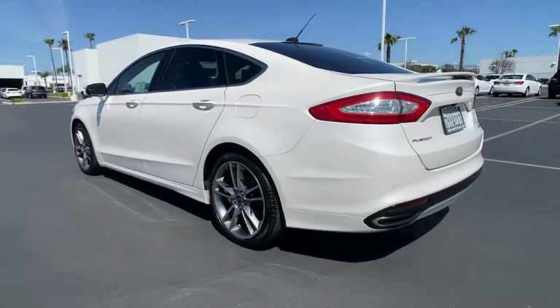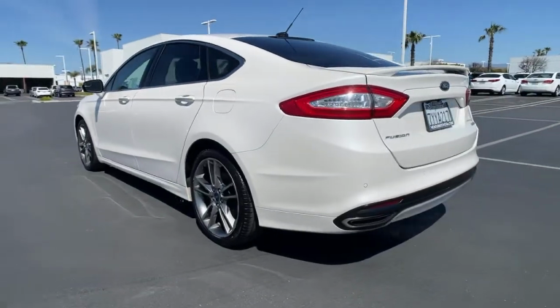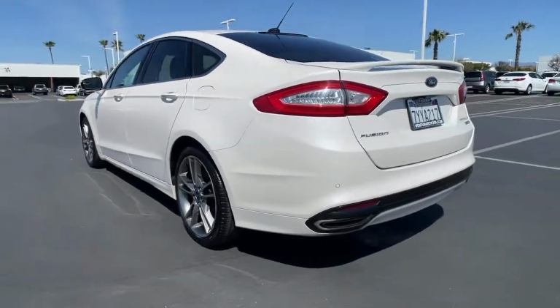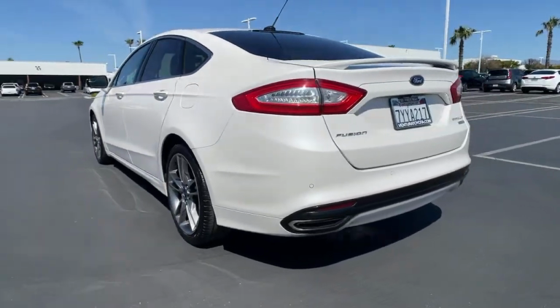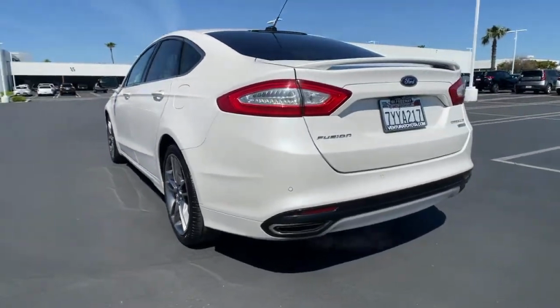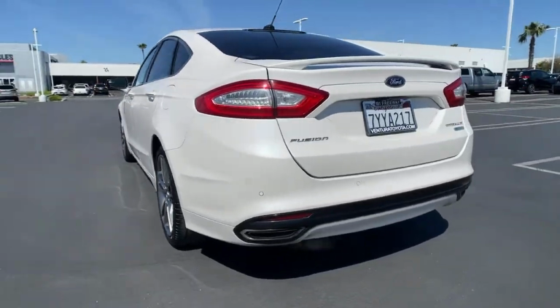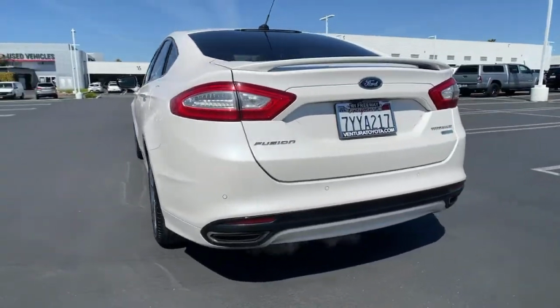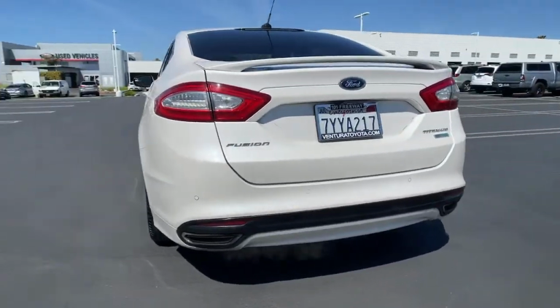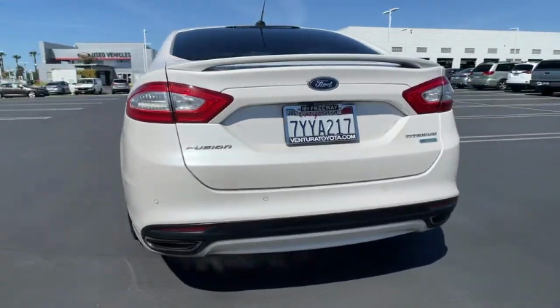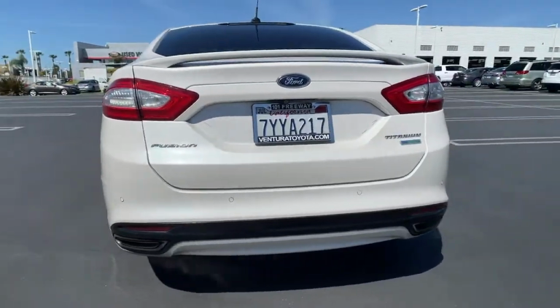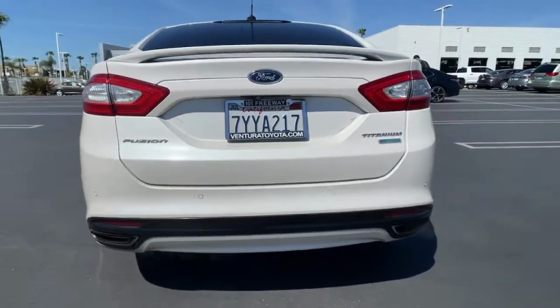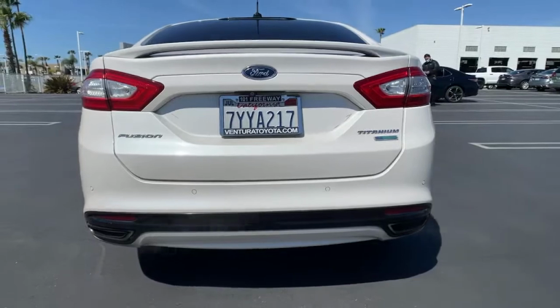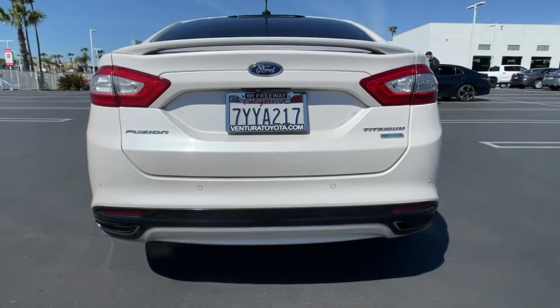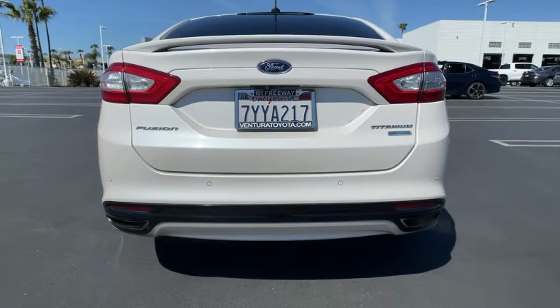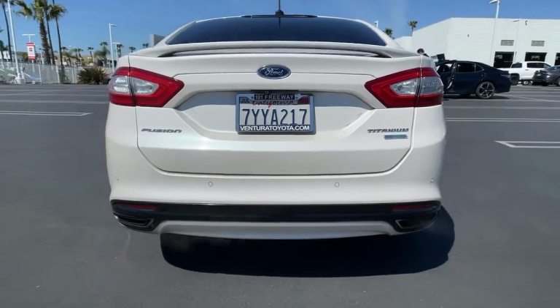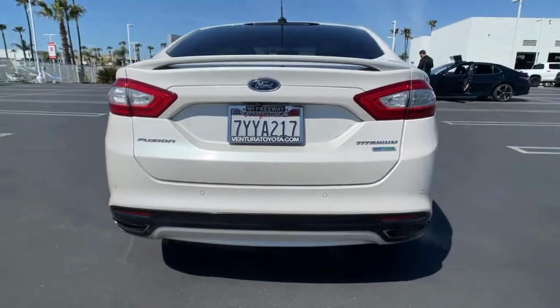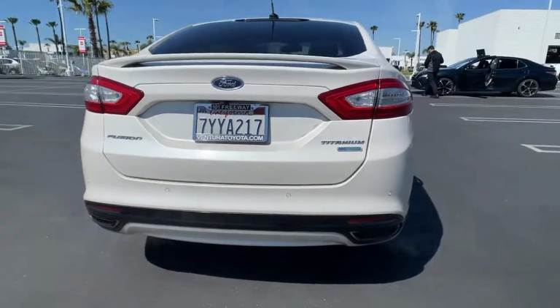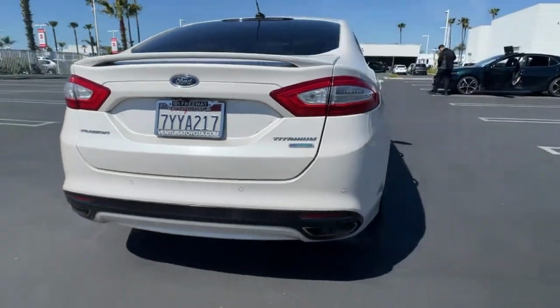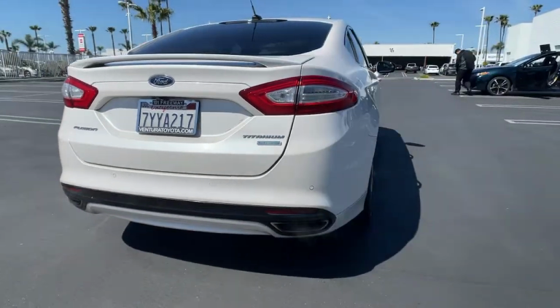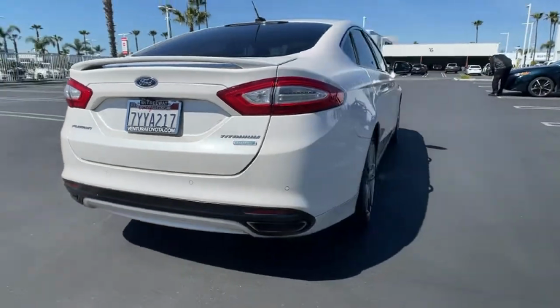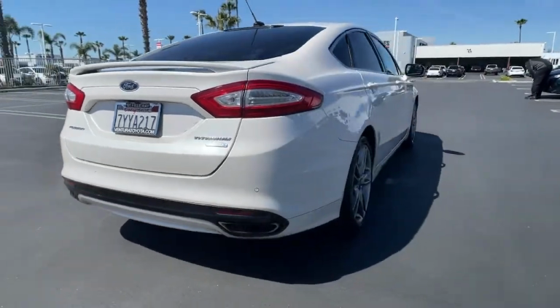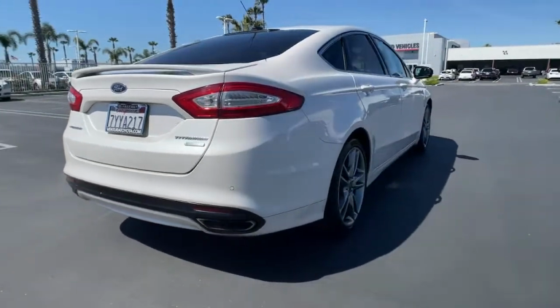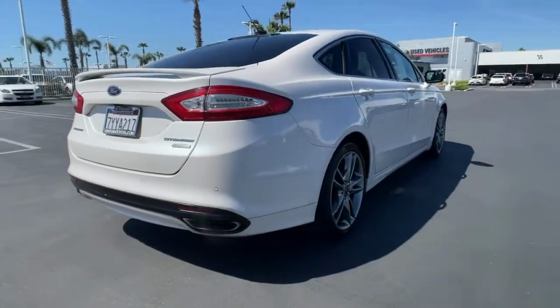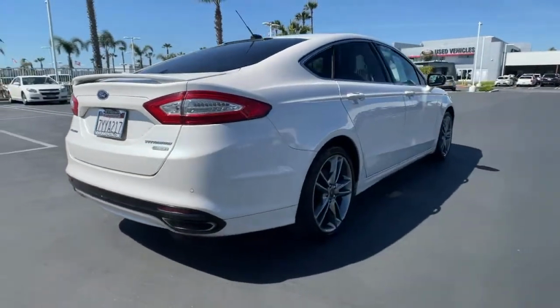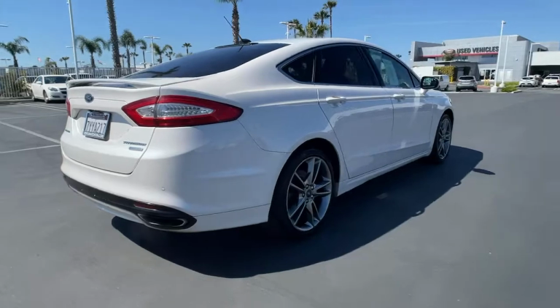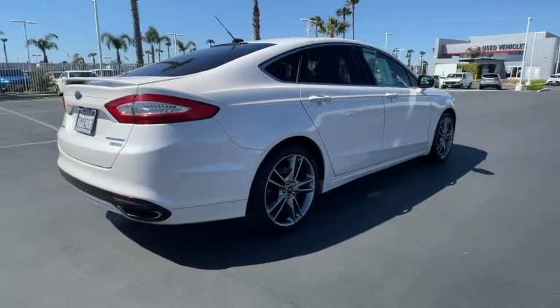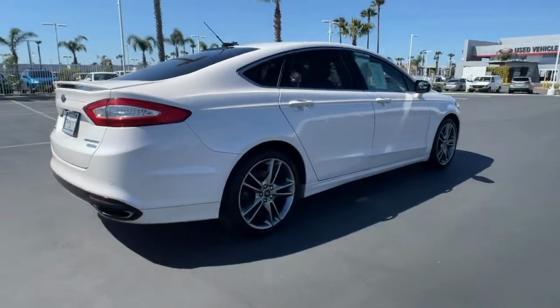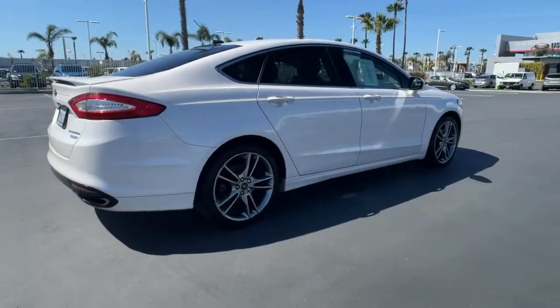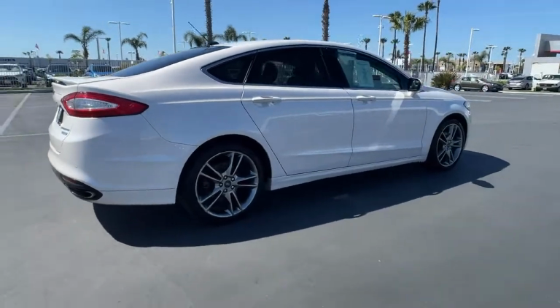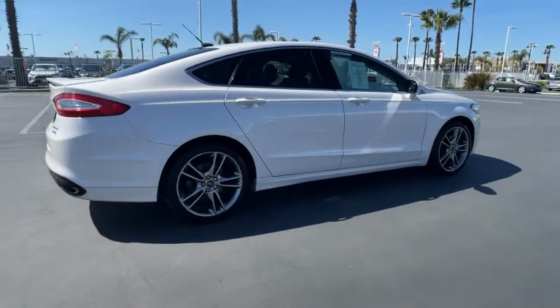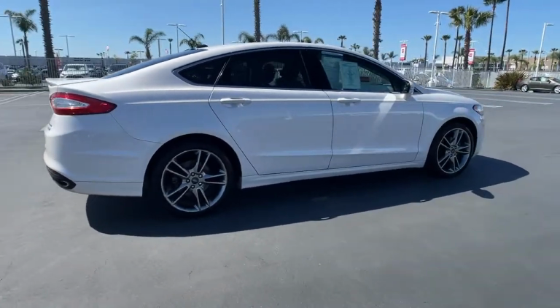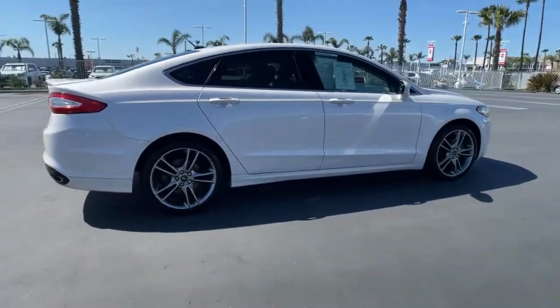Take a closer look at this comfortable, stylish Fusion. Behind its sculpted good looks, you'll find a suite of smart tech and luxurious amenities to keep you feeling safe, connected, and pampered on every journey.